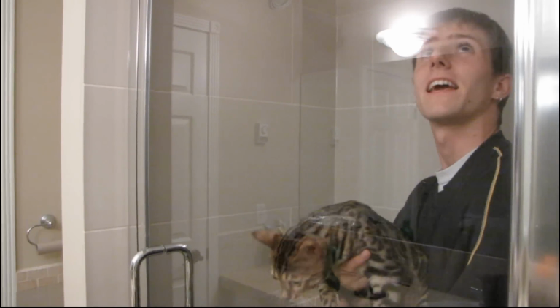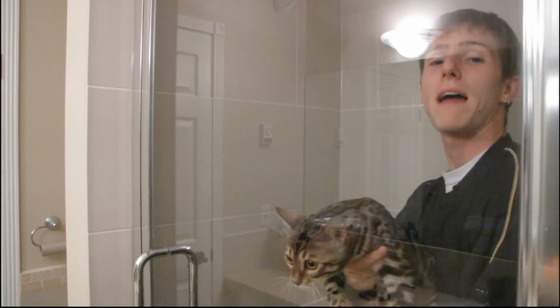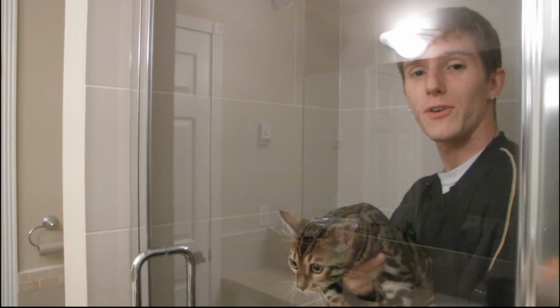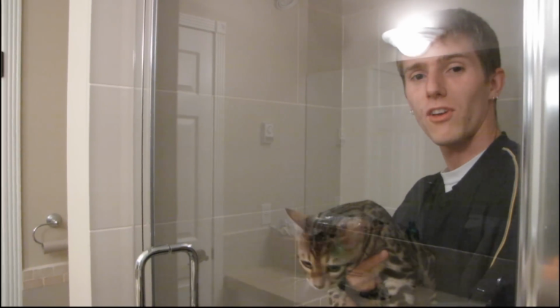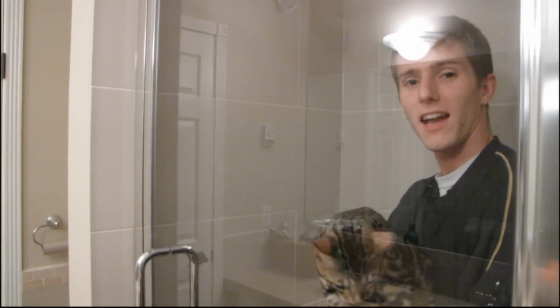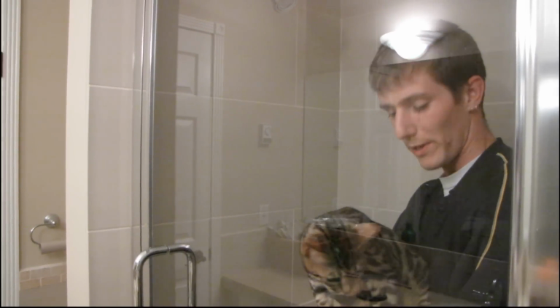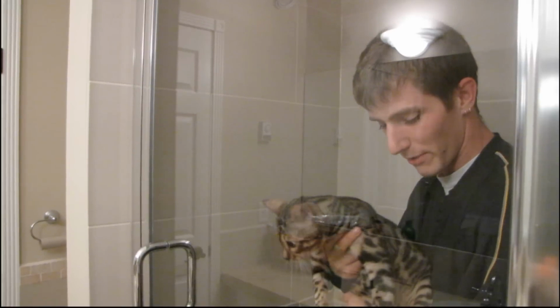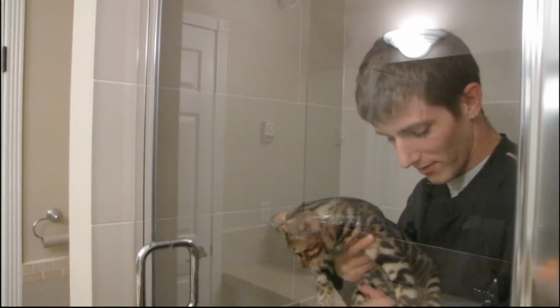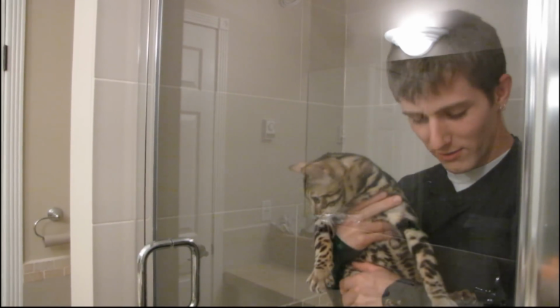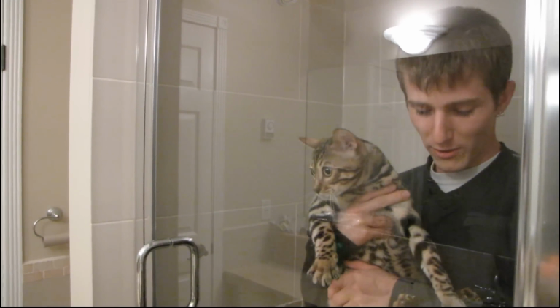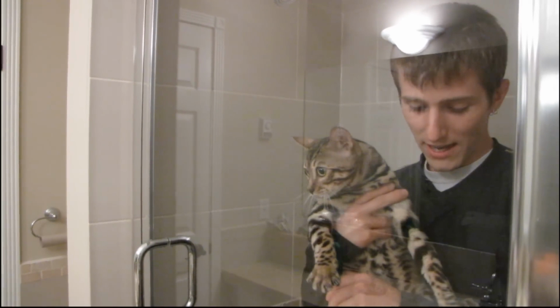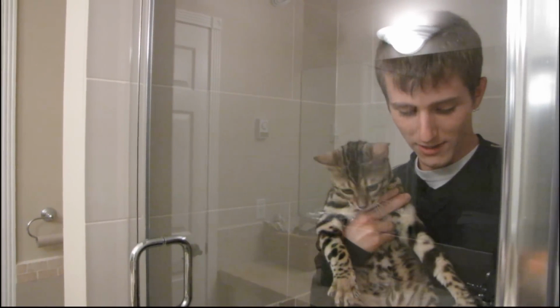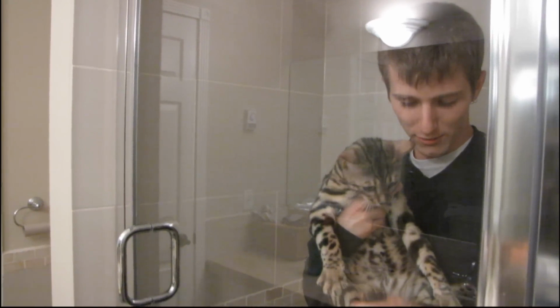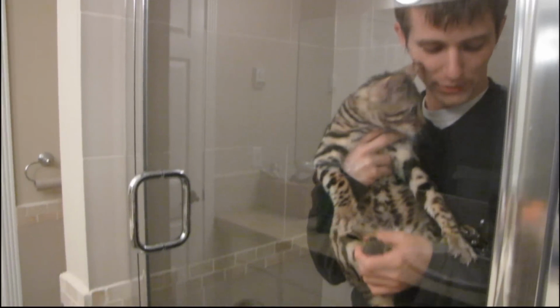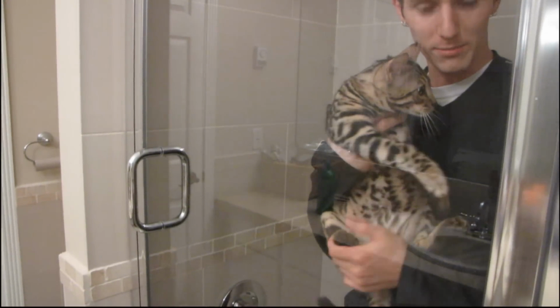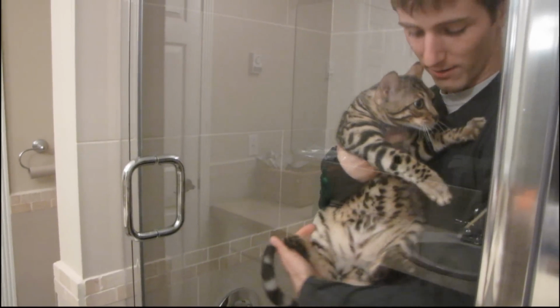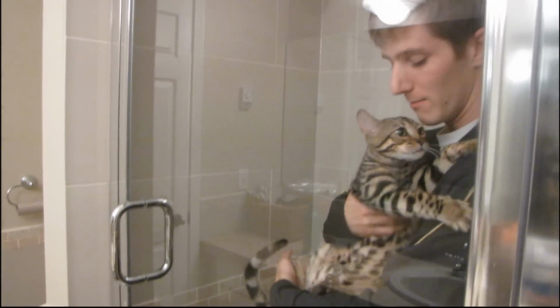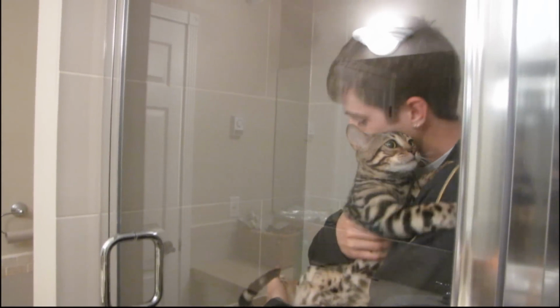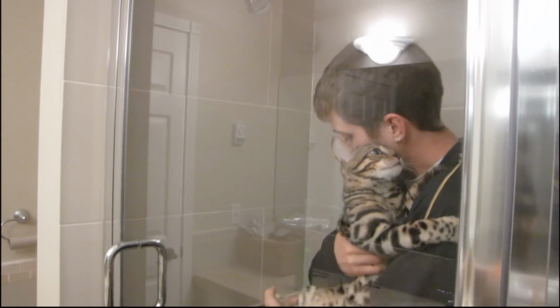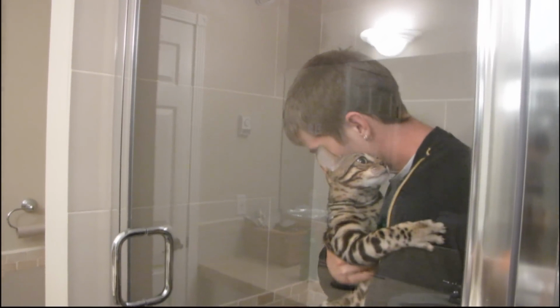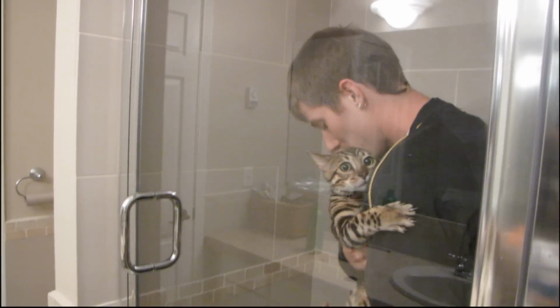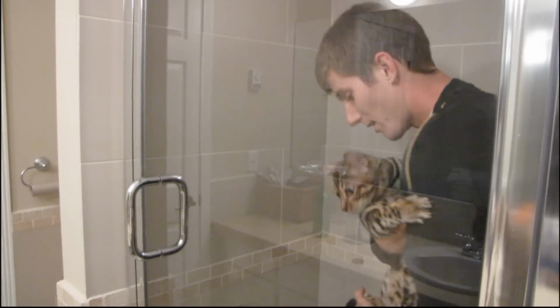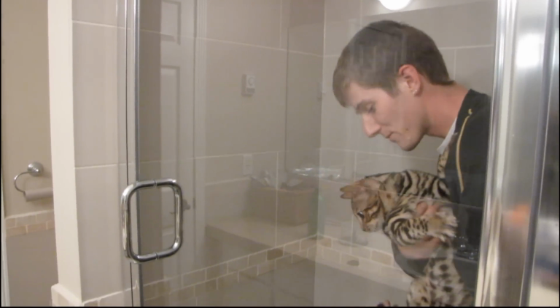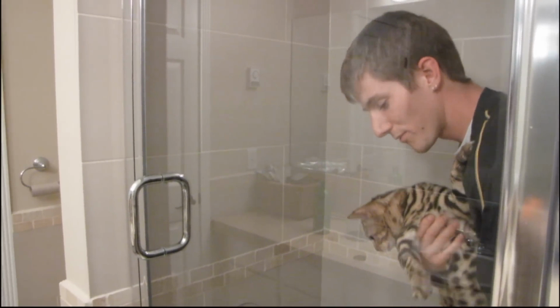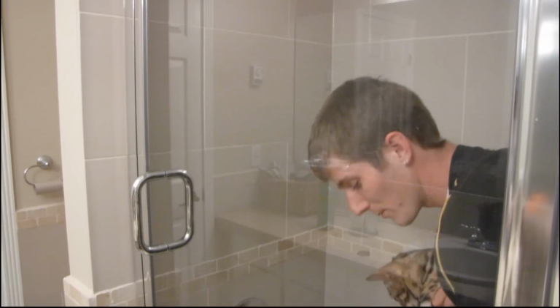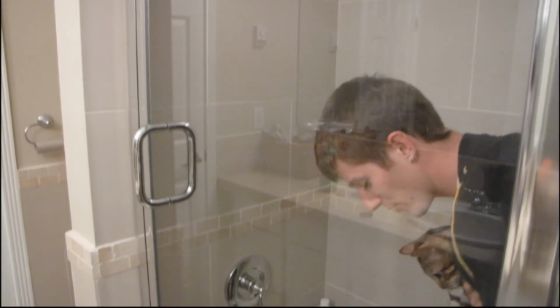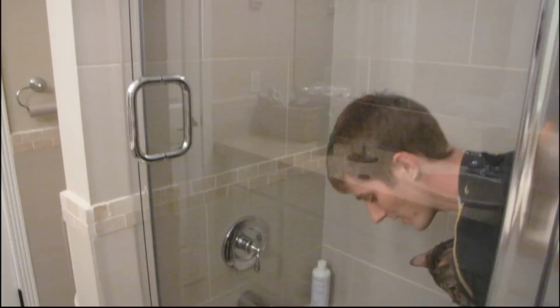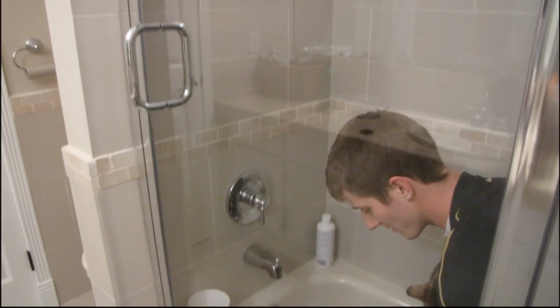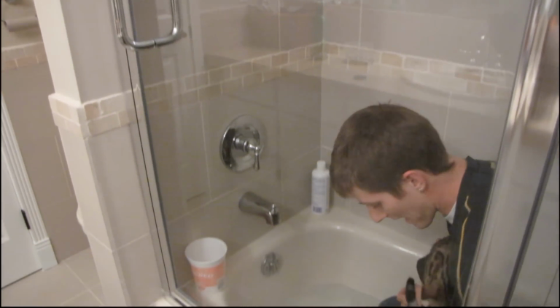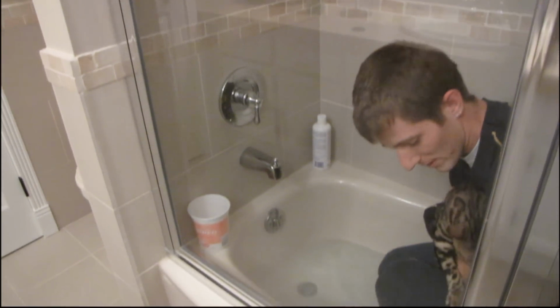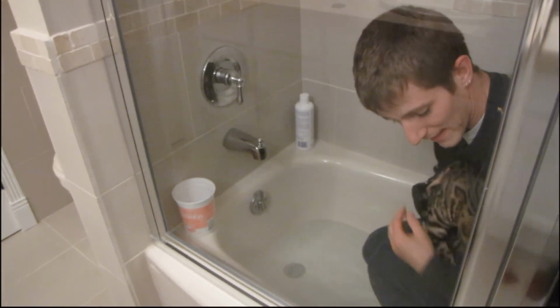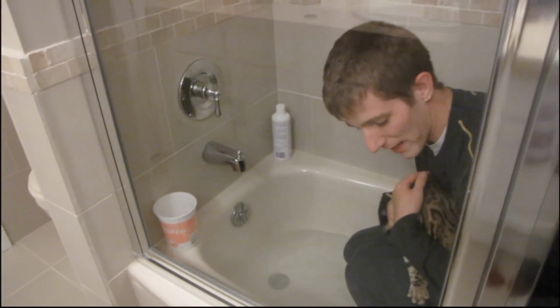Getting in the bath with your clothes on is kind of a weird experience, and it's even weirder with a cat. You can see his claws are all upset now, but that's okay. The first thing we have to do is actually get the cat wet.